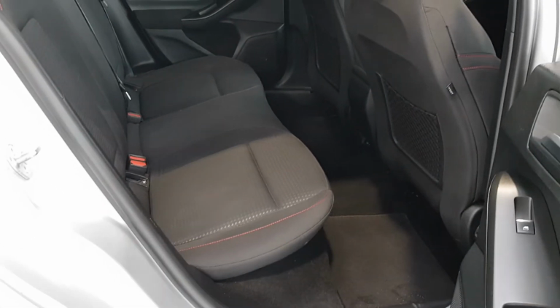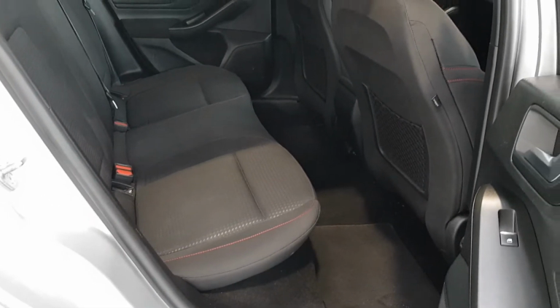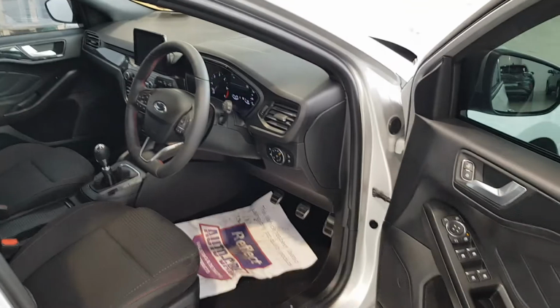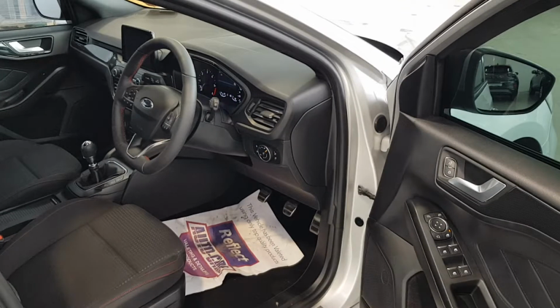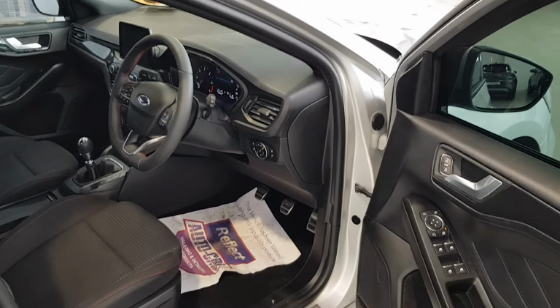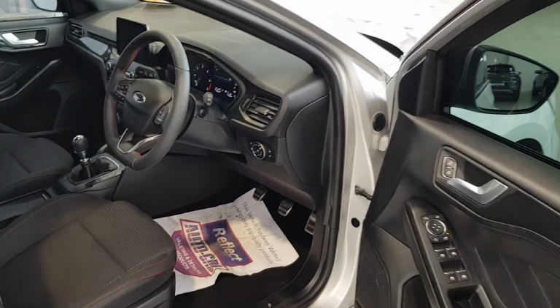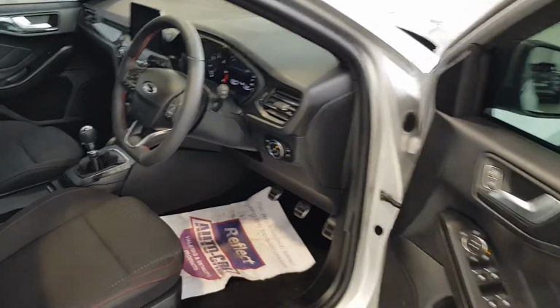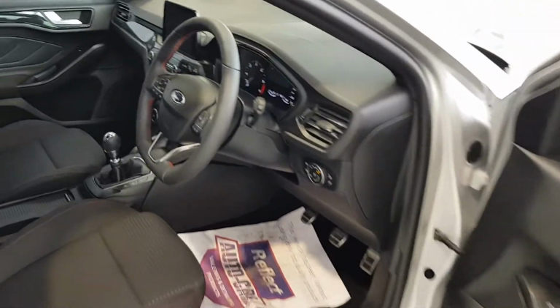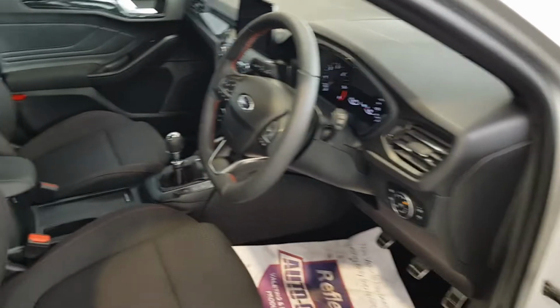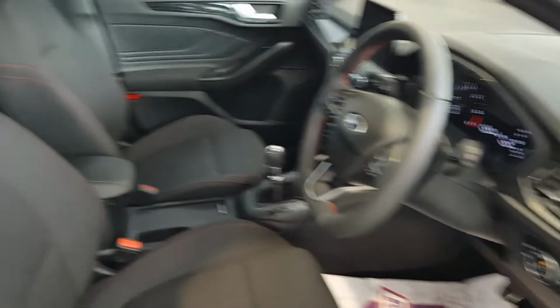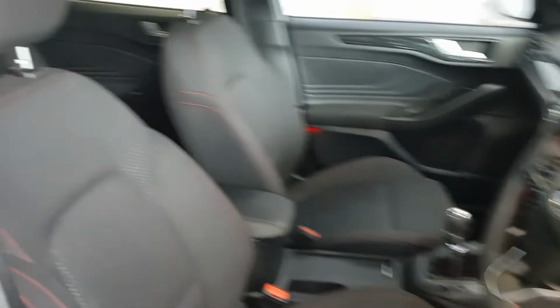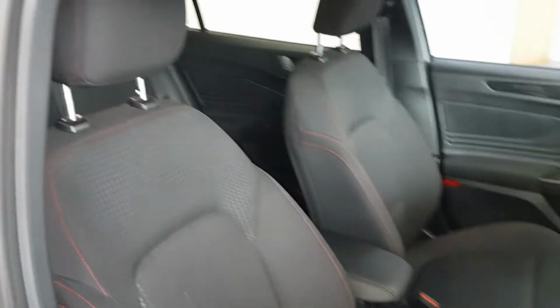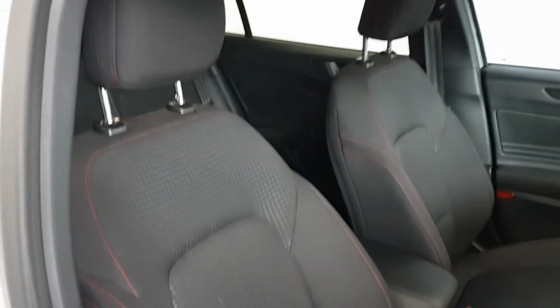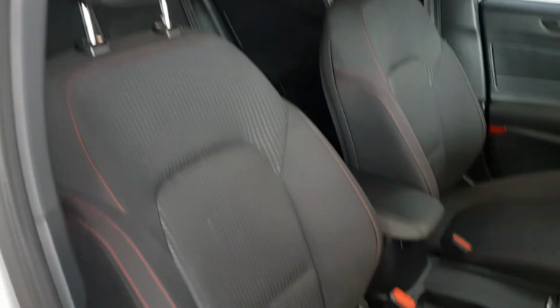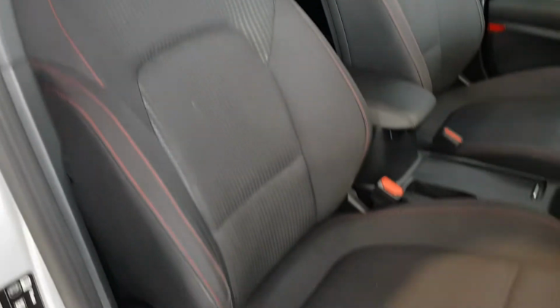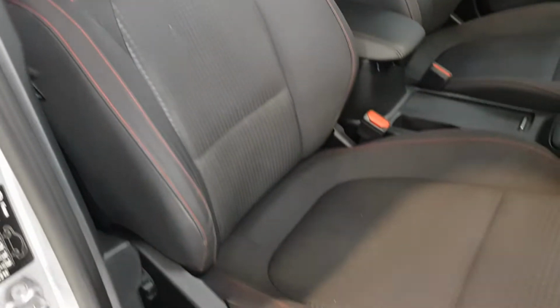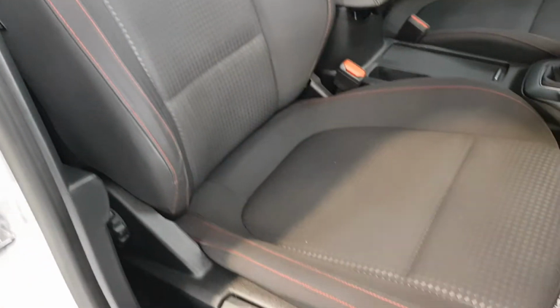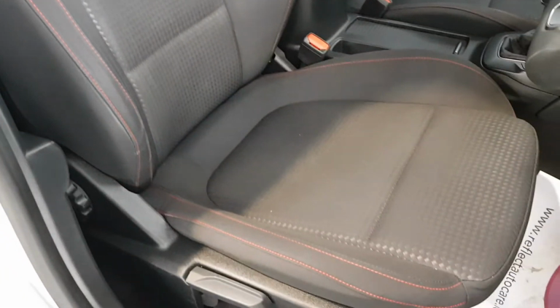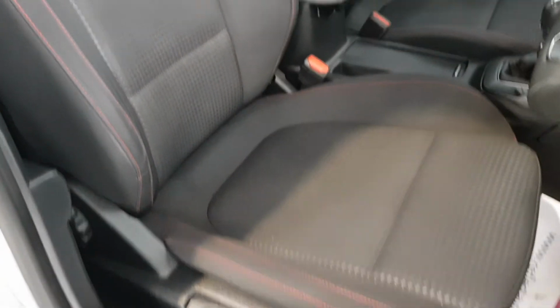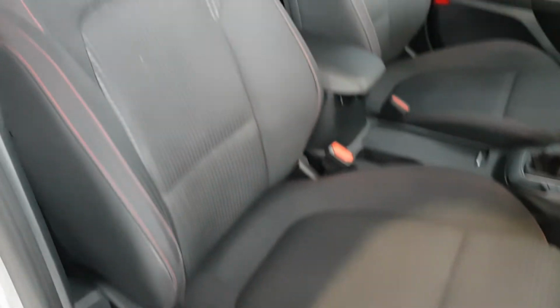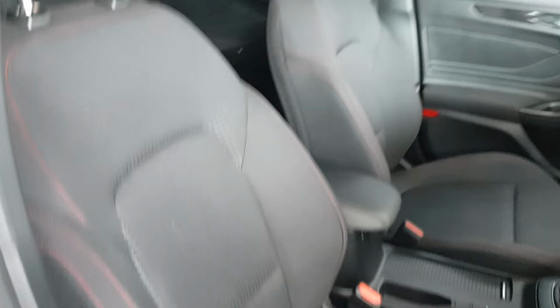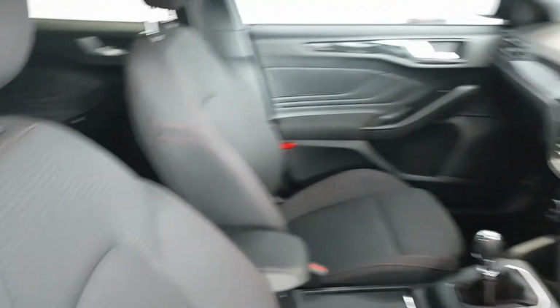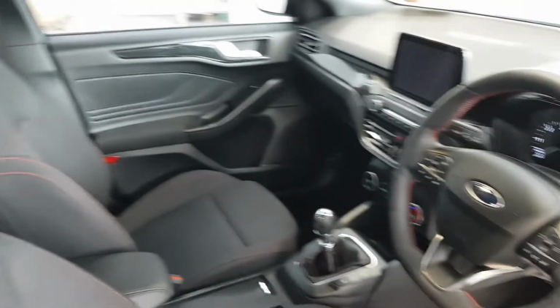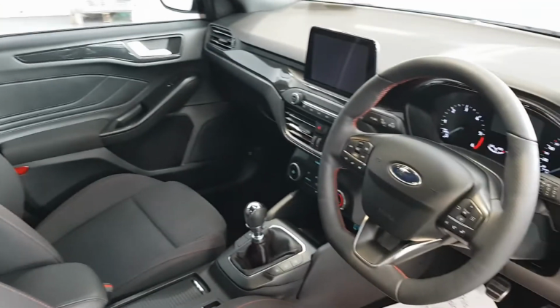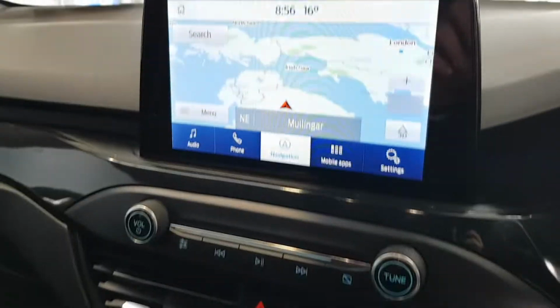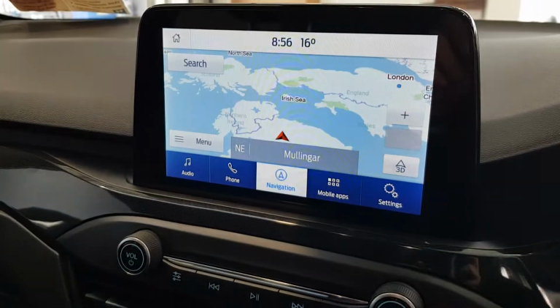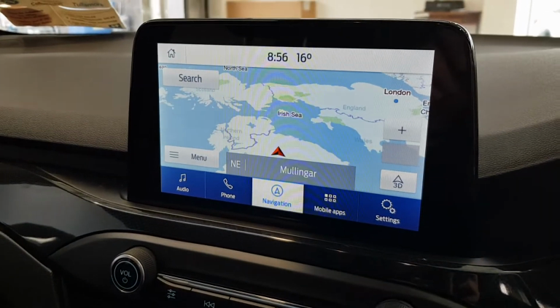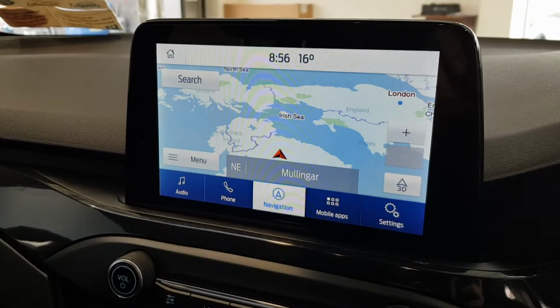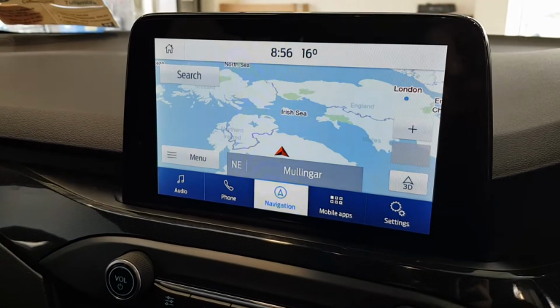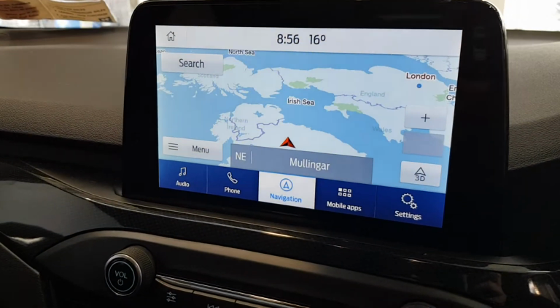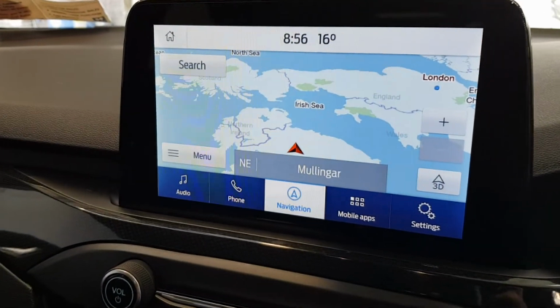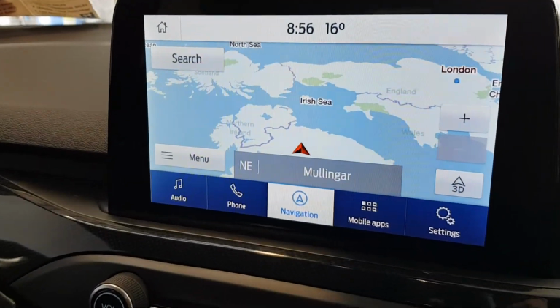Choose a Colton certified vehicle that suits you and send us a request or give us a call. Our sales team will contact you to discuss your needs, from trade-in appraisal to finance approval.